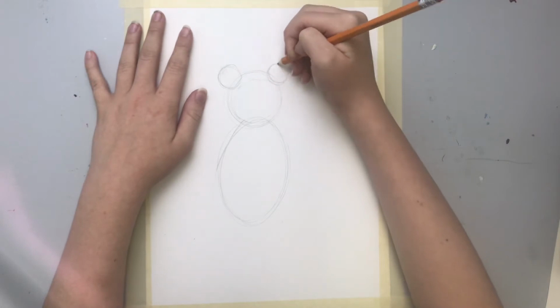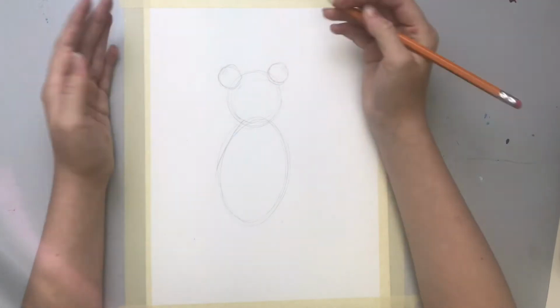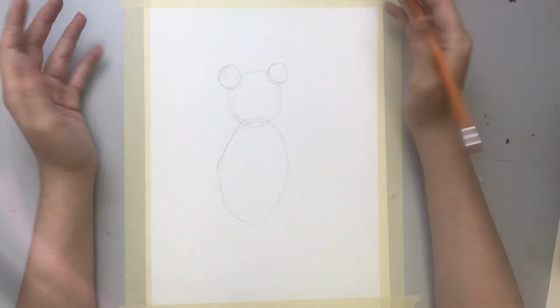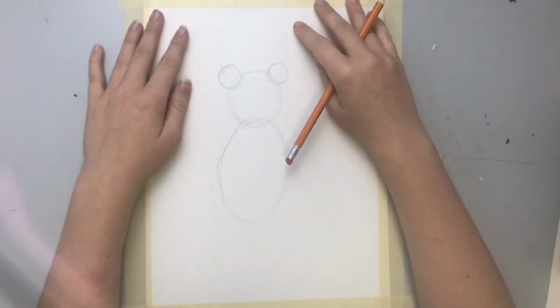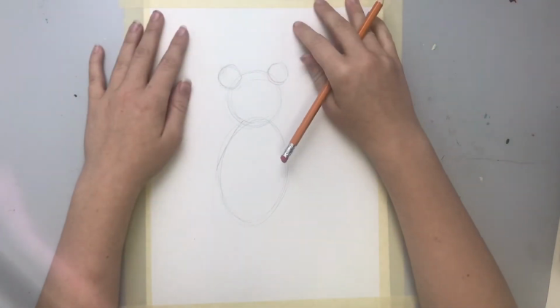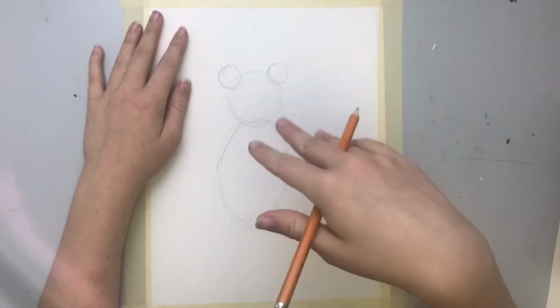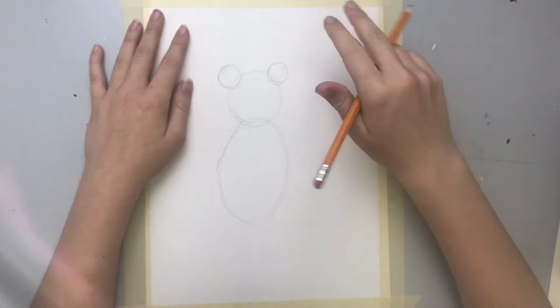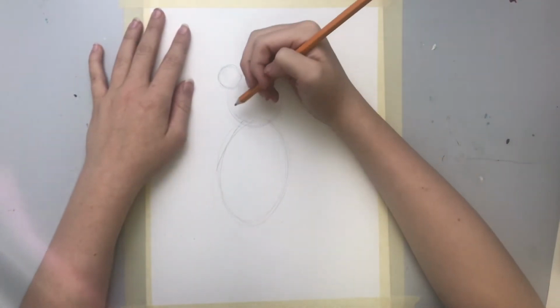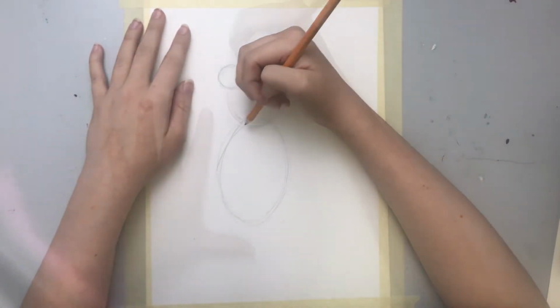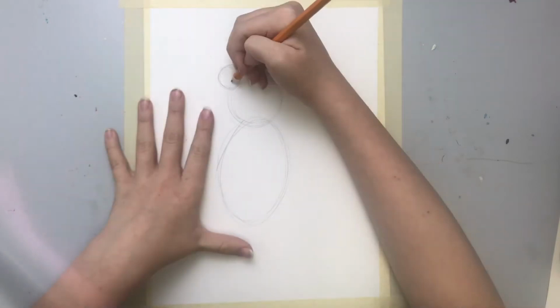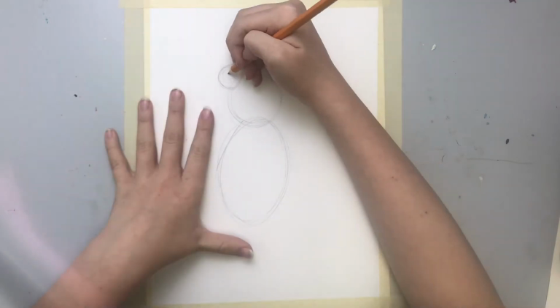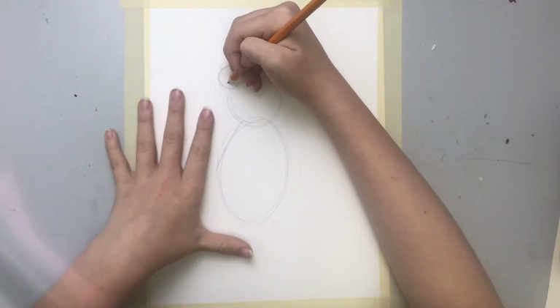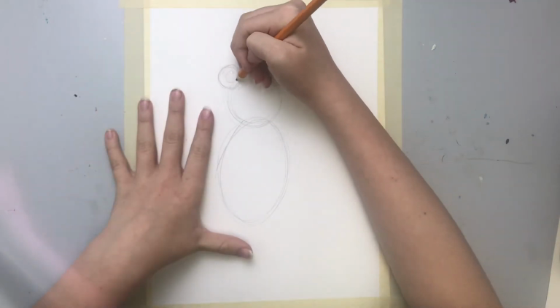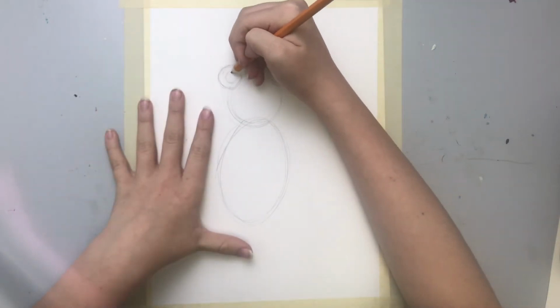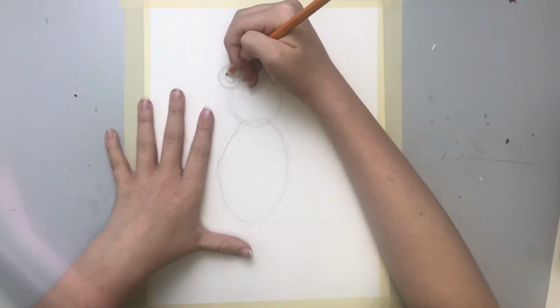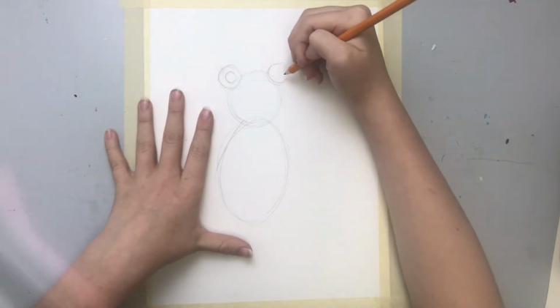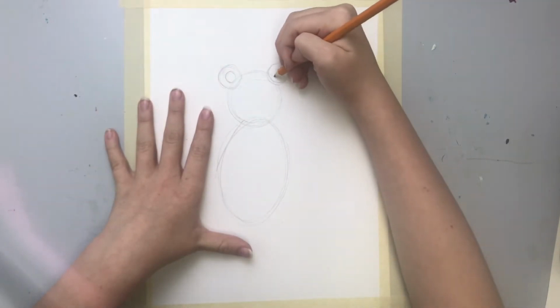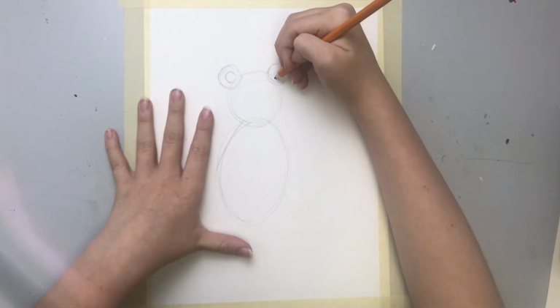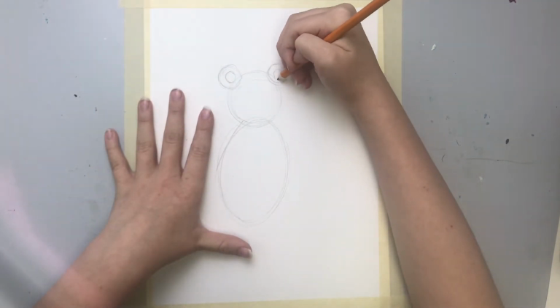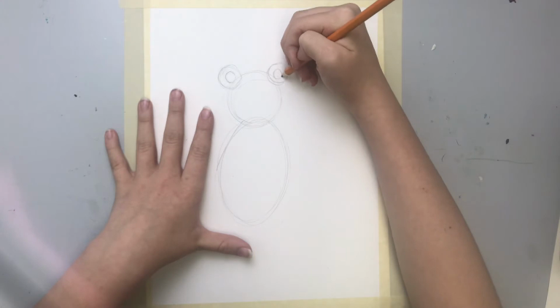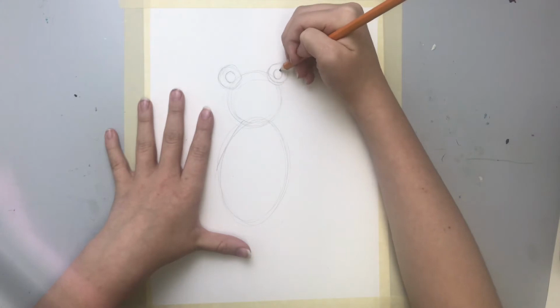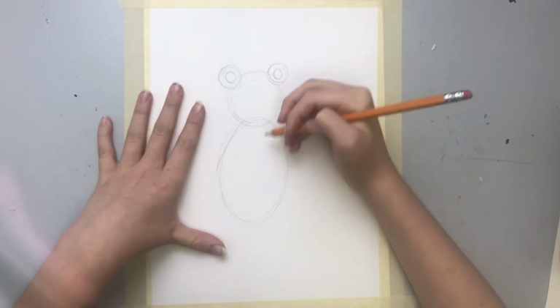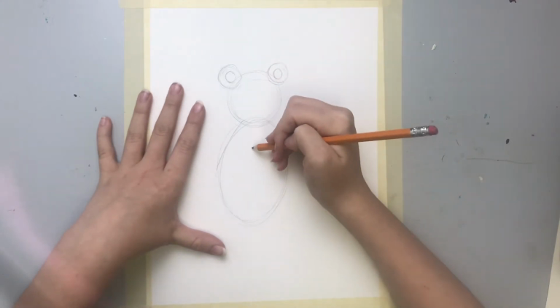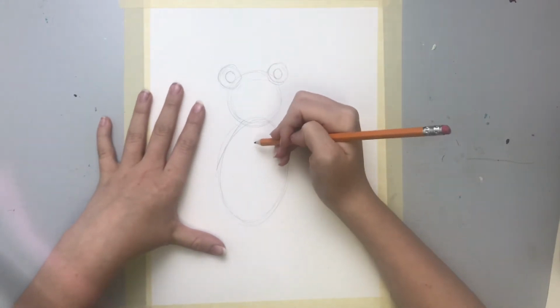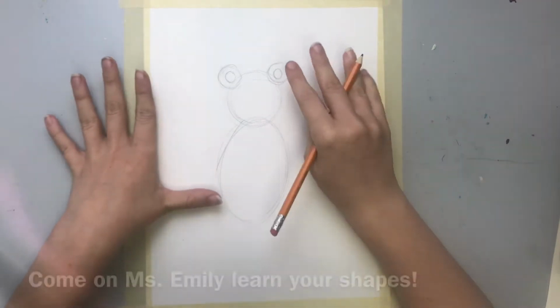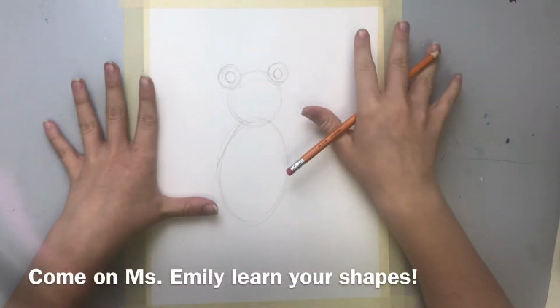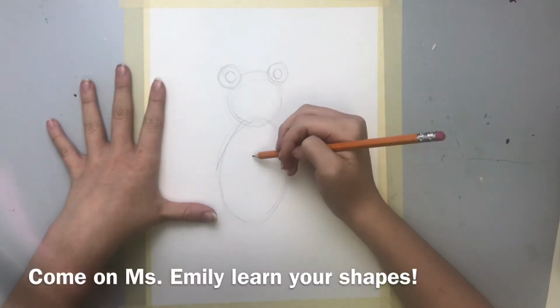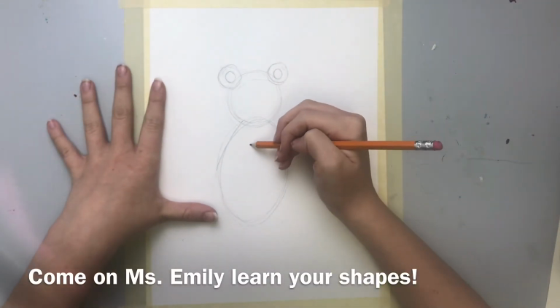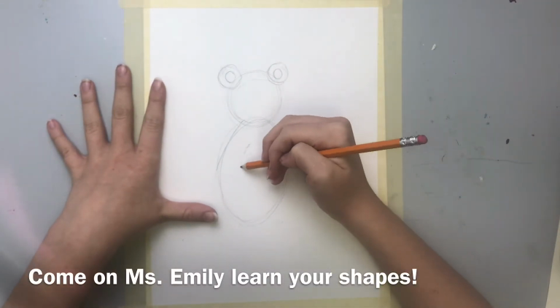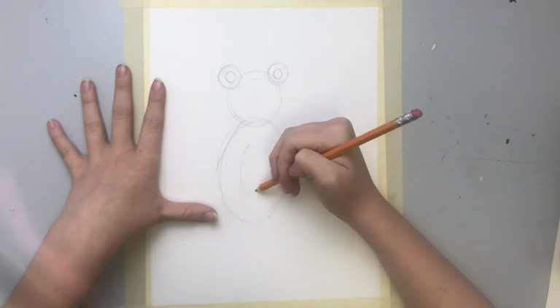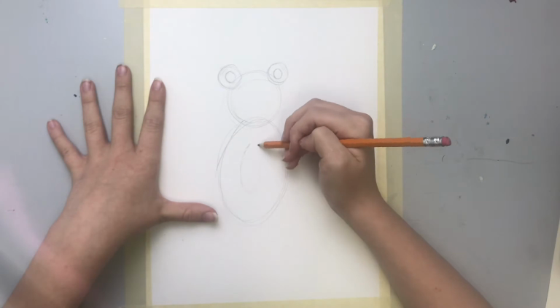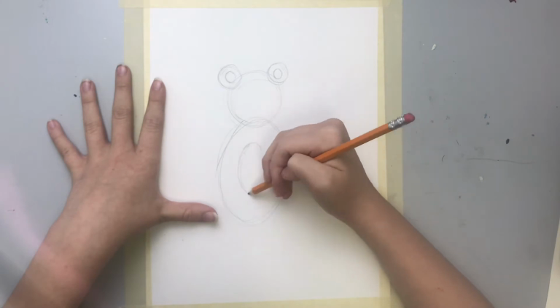But your circles don't have to be perfect — perfection's overrated. We're gonna add two little circles into these circles, and an oval in the big oval.